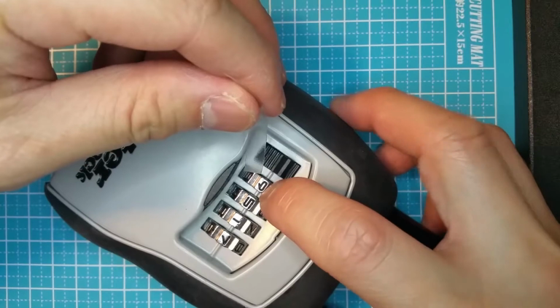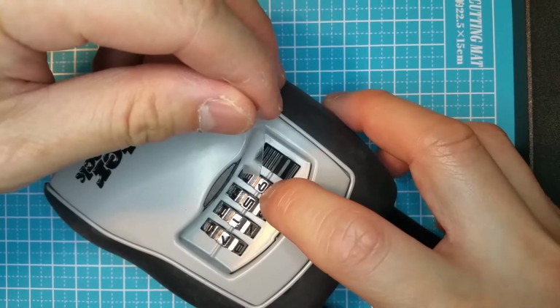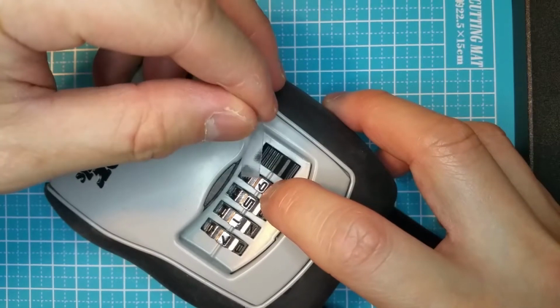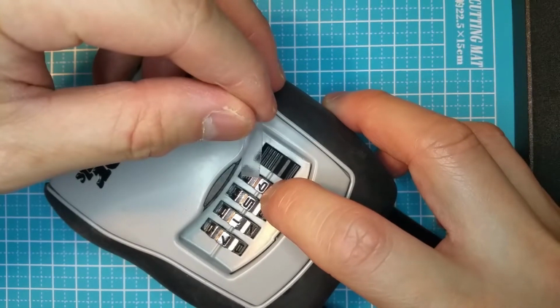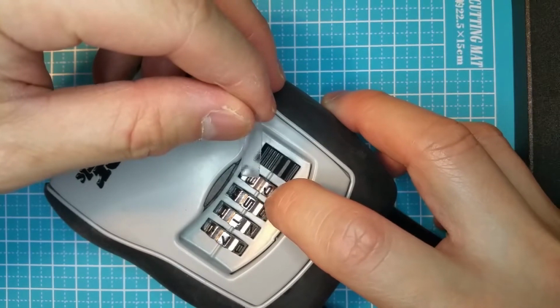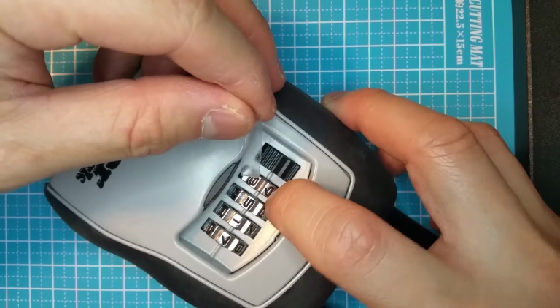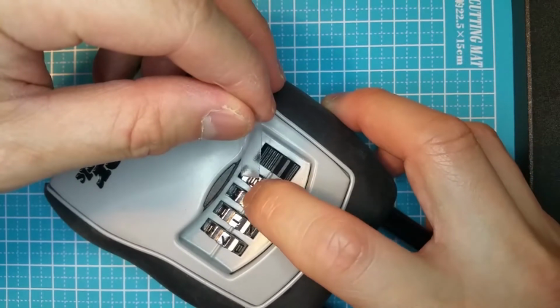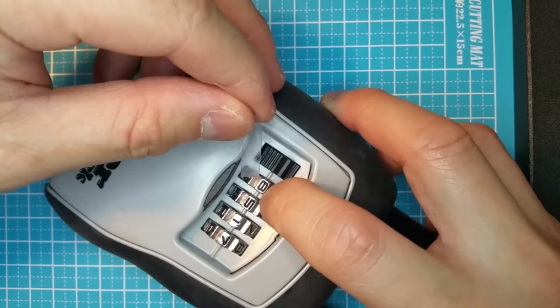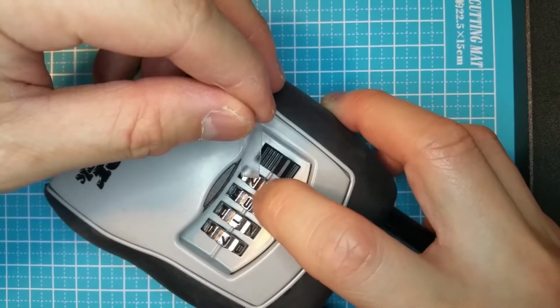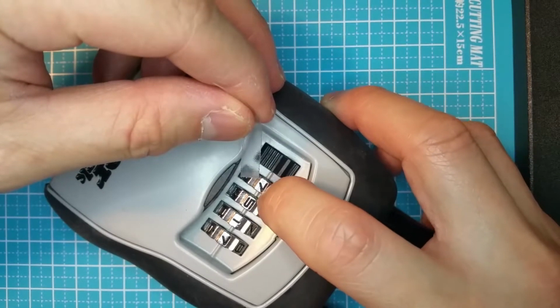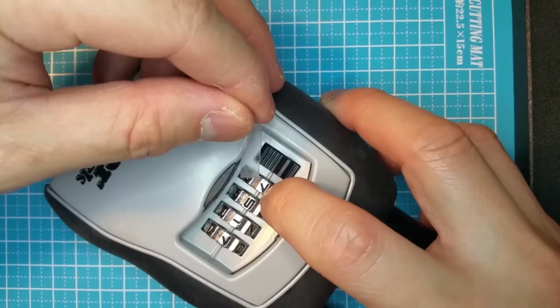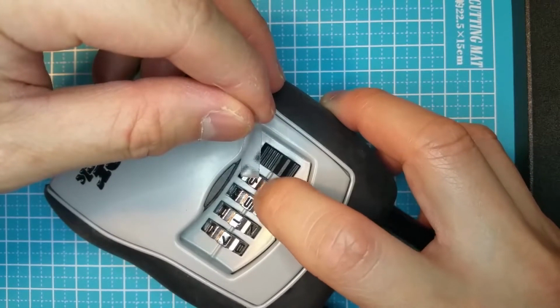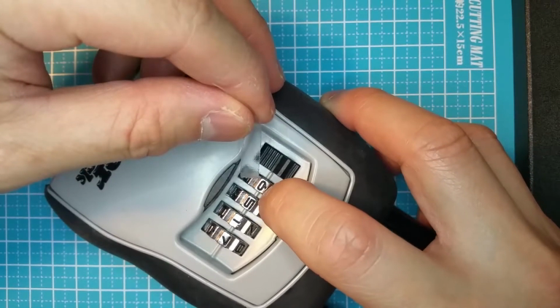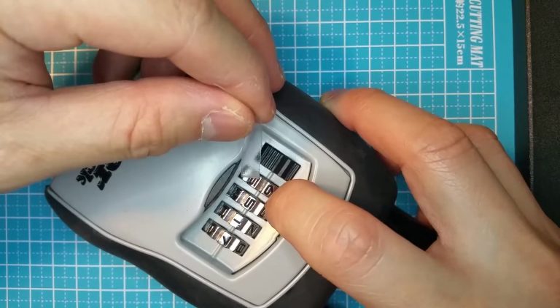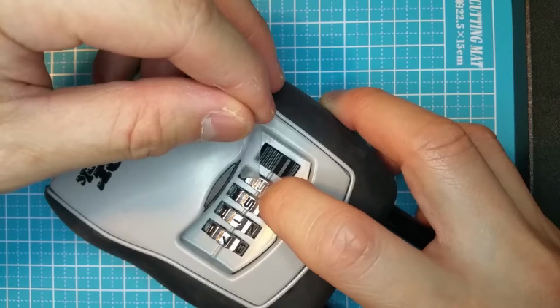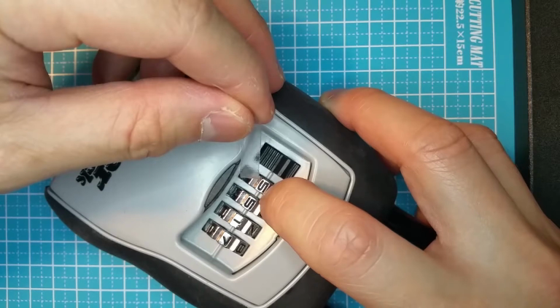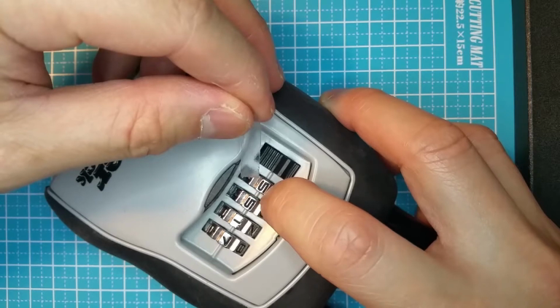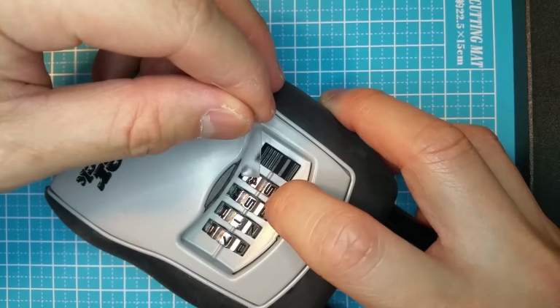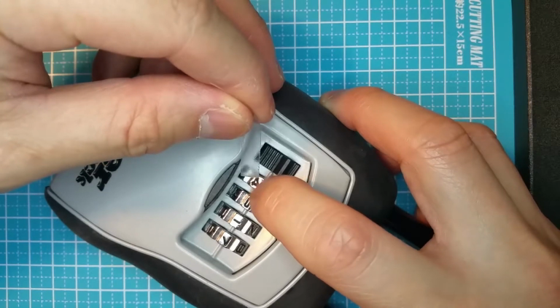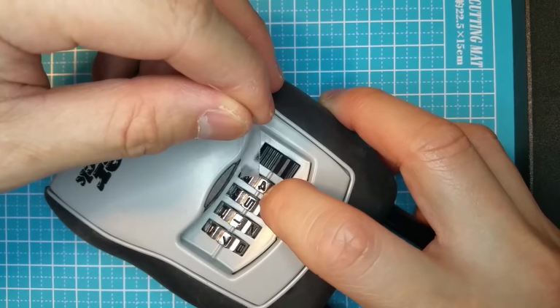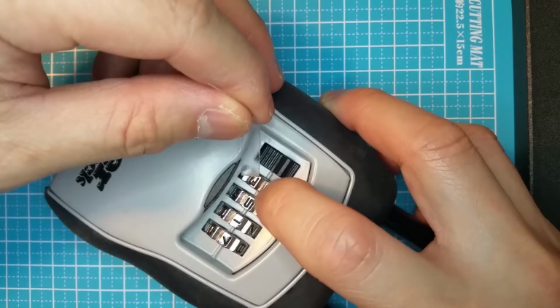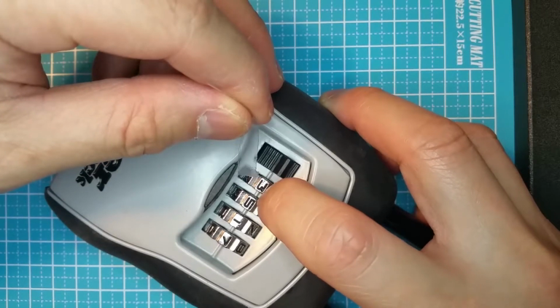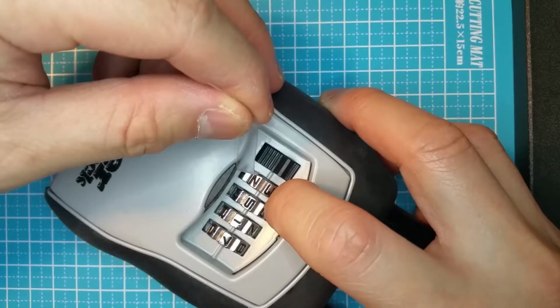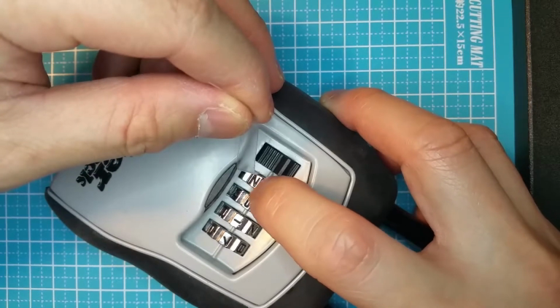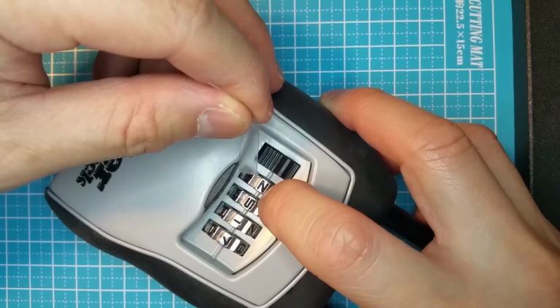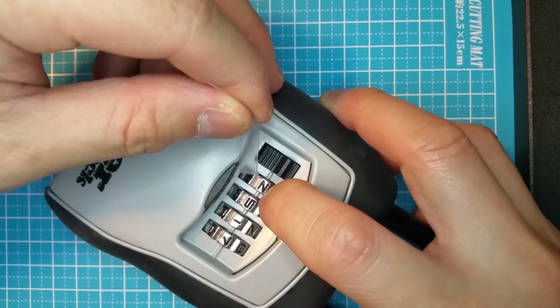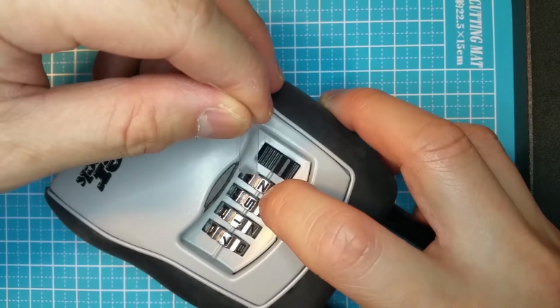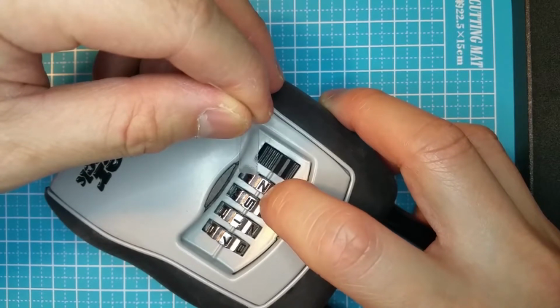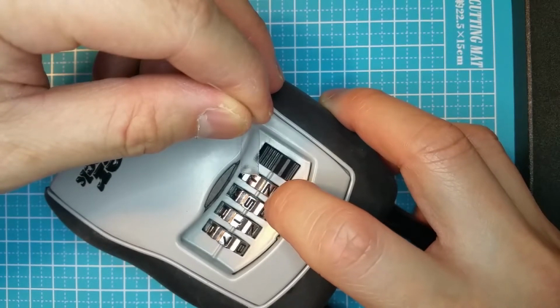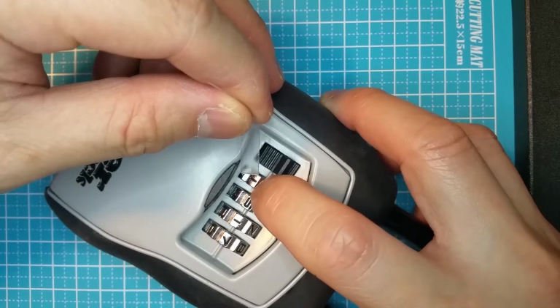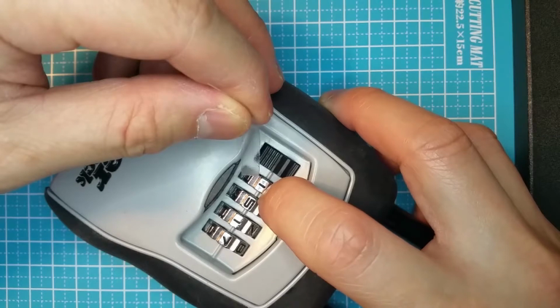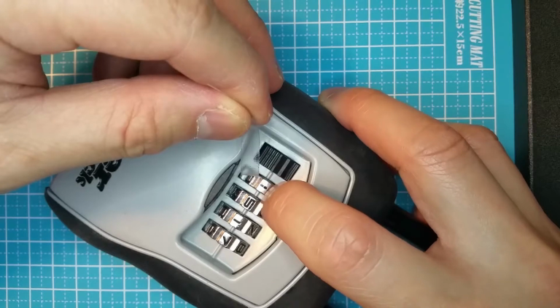Next, what you are going to do is to lightly pull down on the plastic until it bends slightly. Then scroll through all the numbers until you feel the tension in the plastic release. Note that sometimes there will be two numbers that release the tension in the plastic, but only one will move the most.